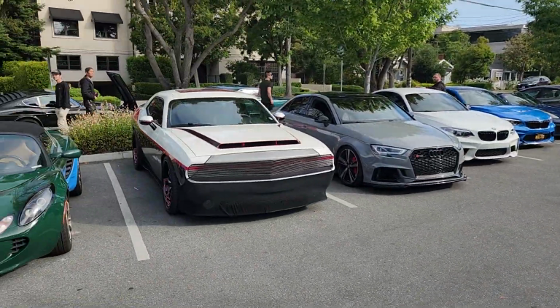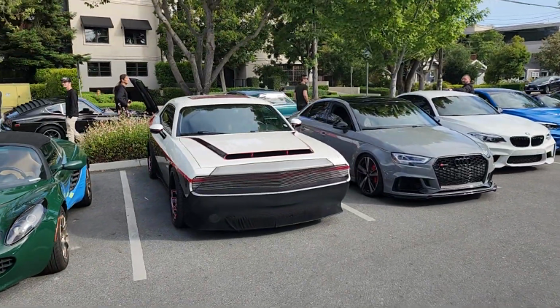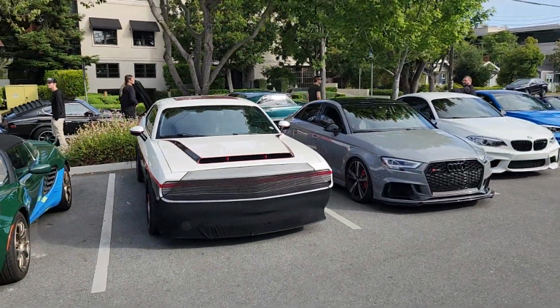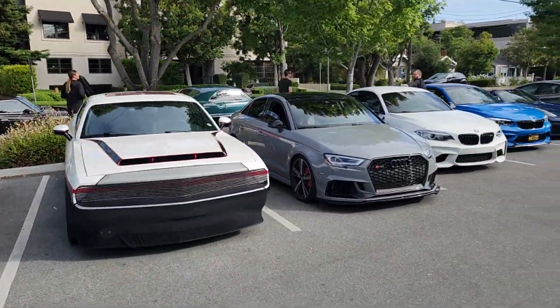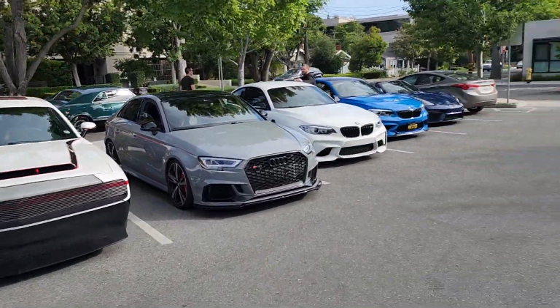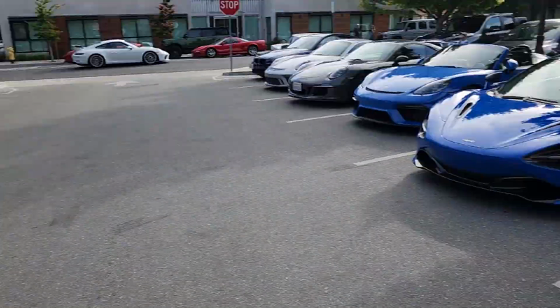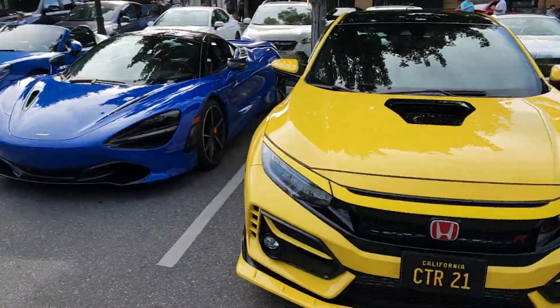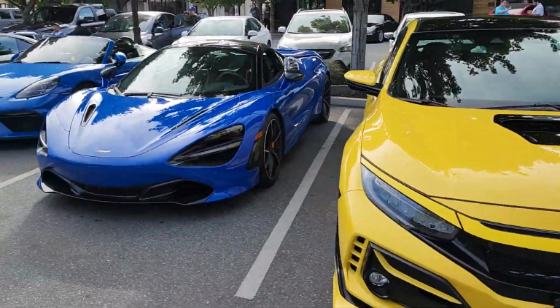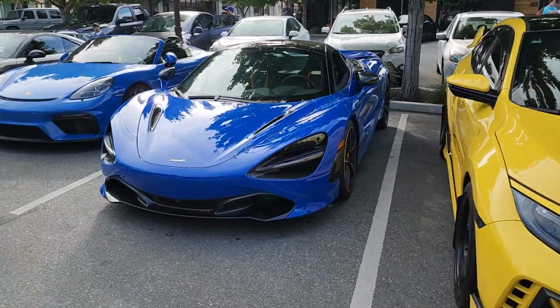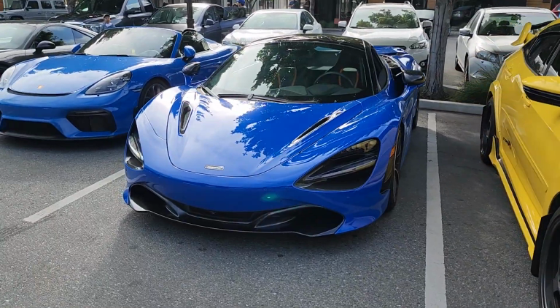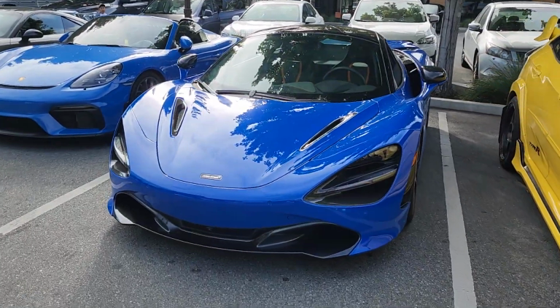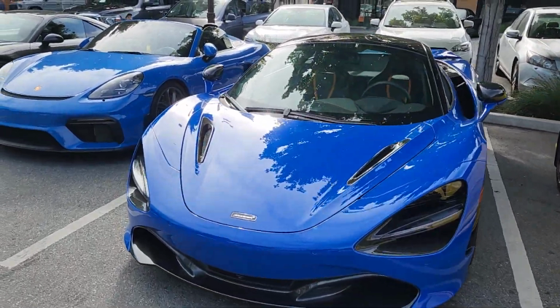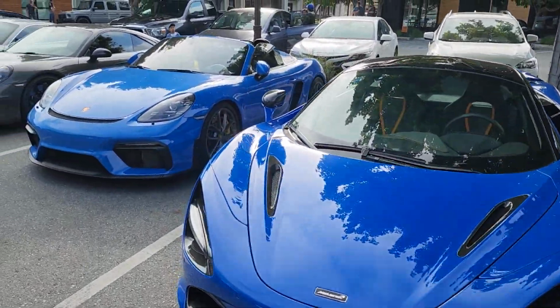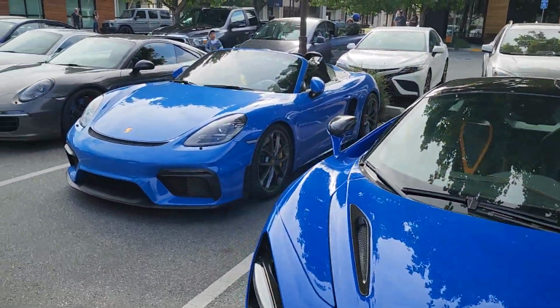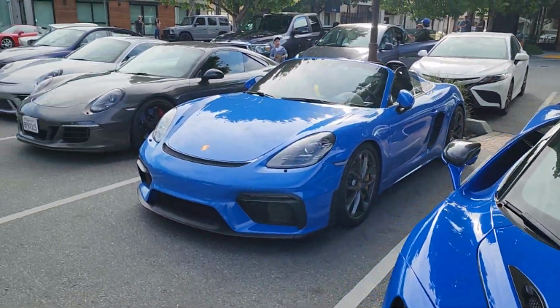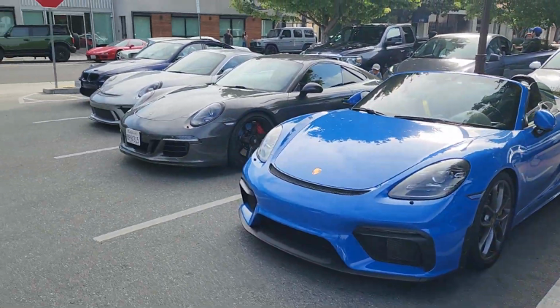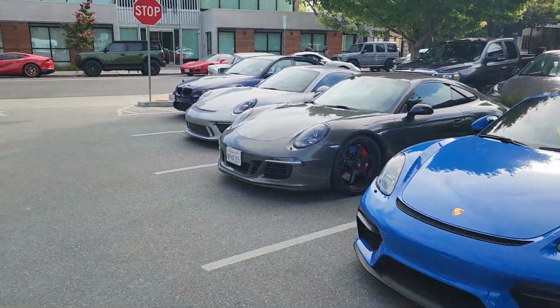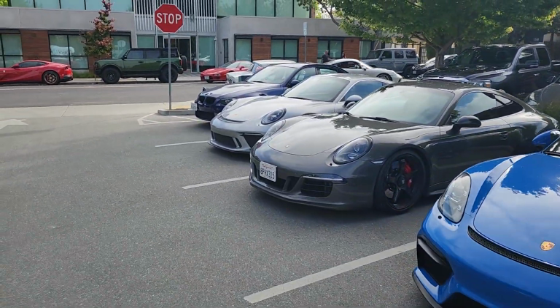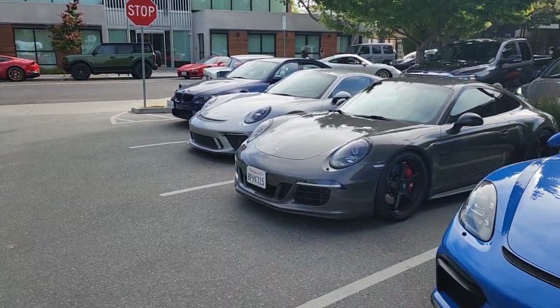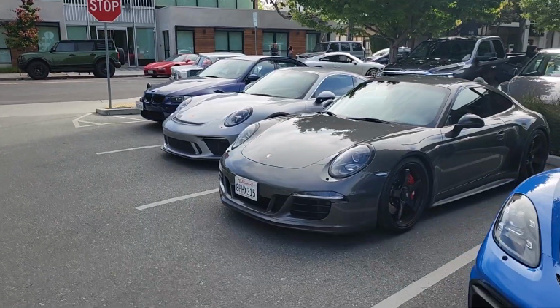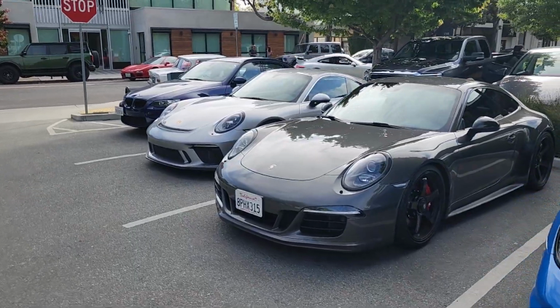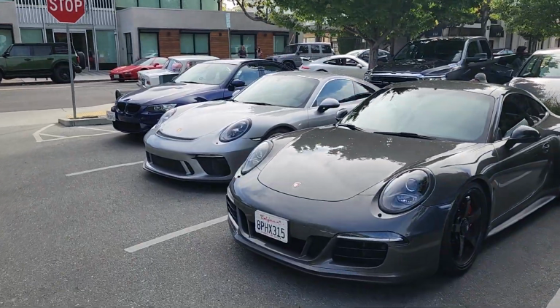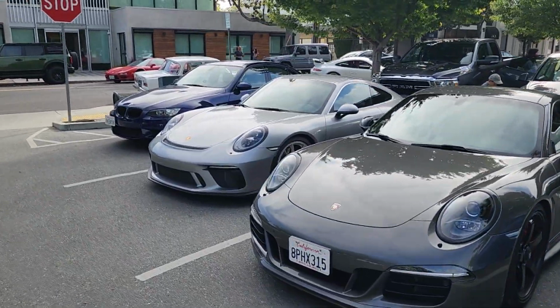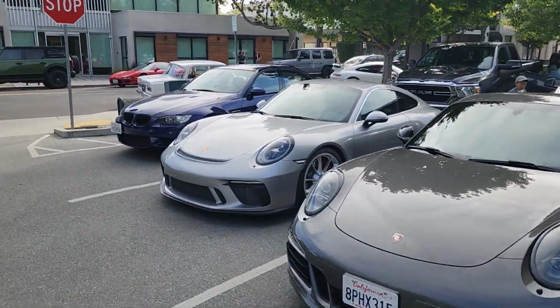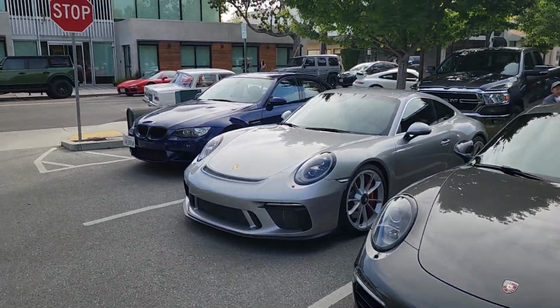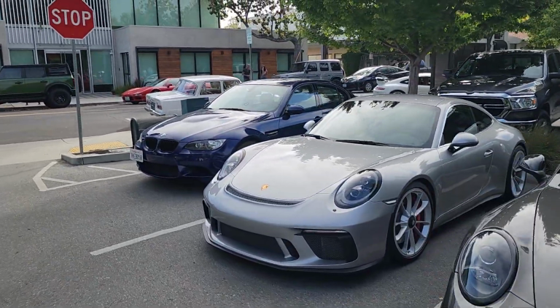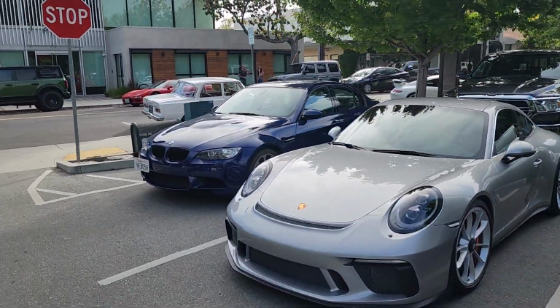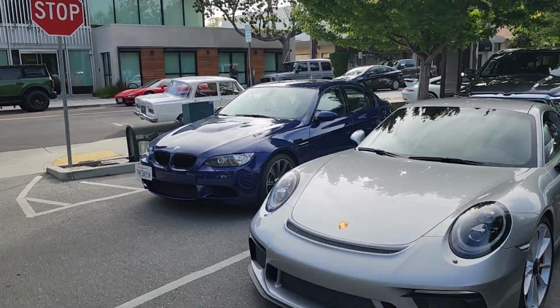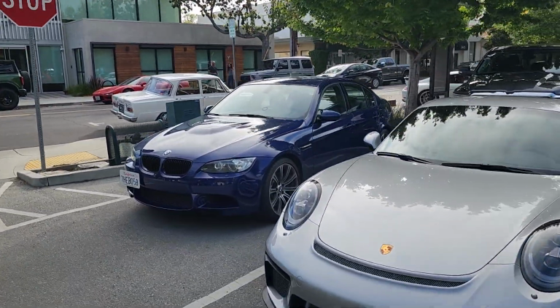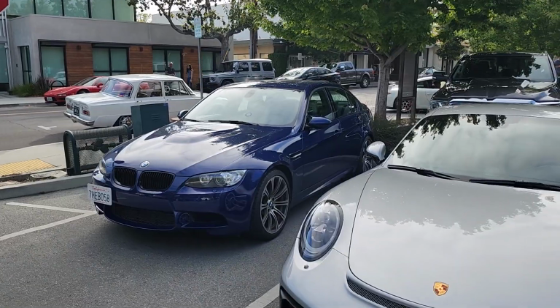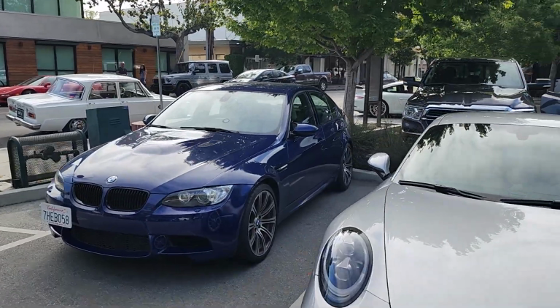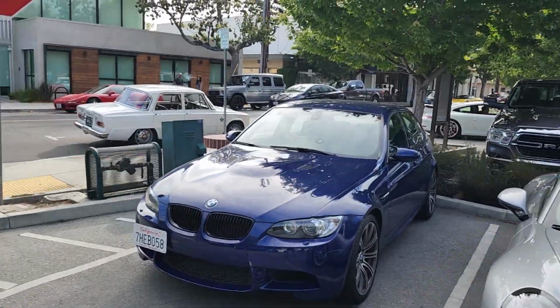And I had to come up here one time. McLaren. Porsche. Porsche. Porsche. It's a nice collection of cars.